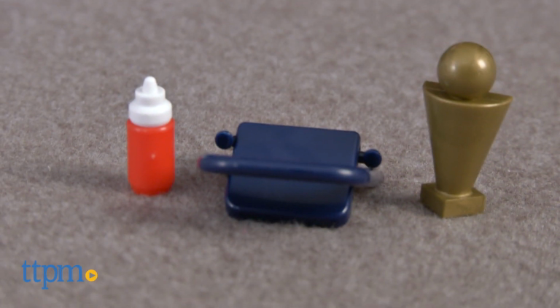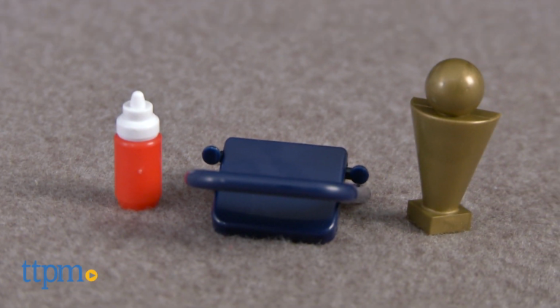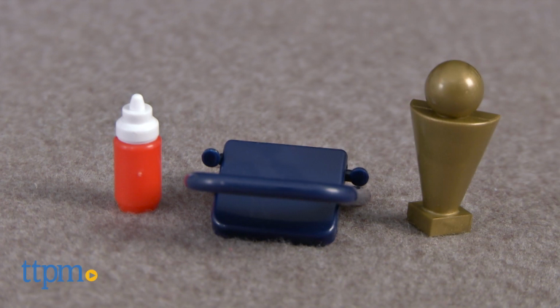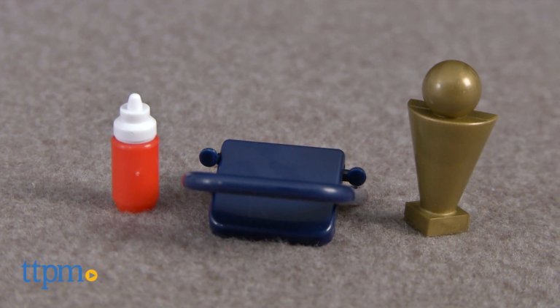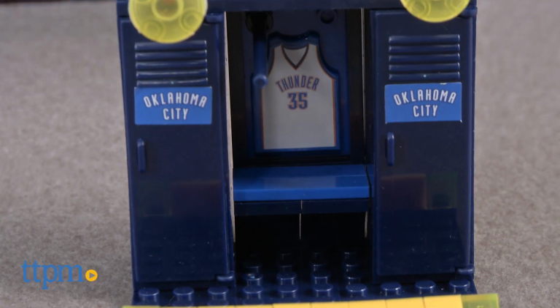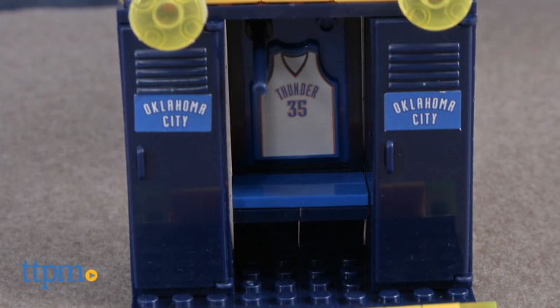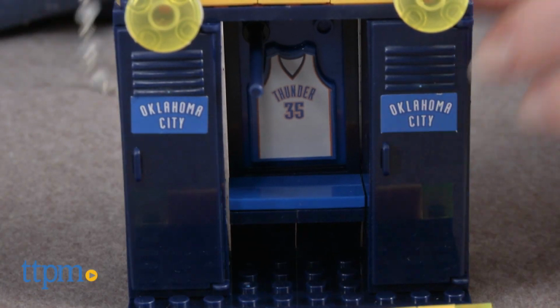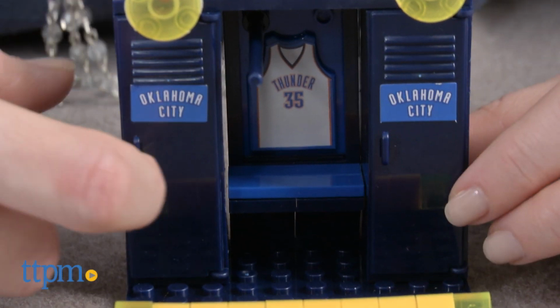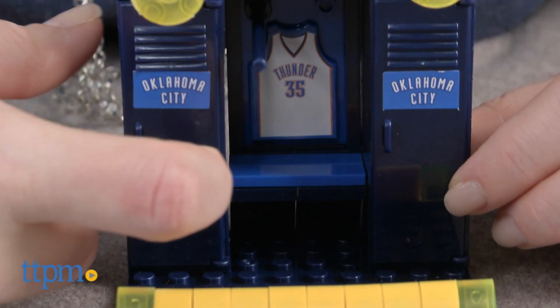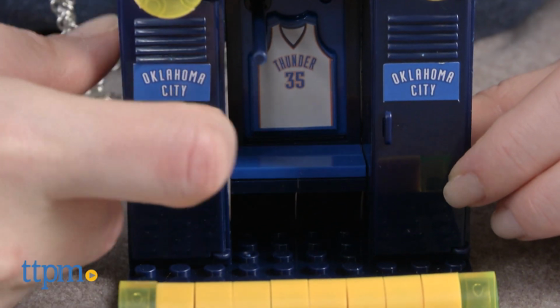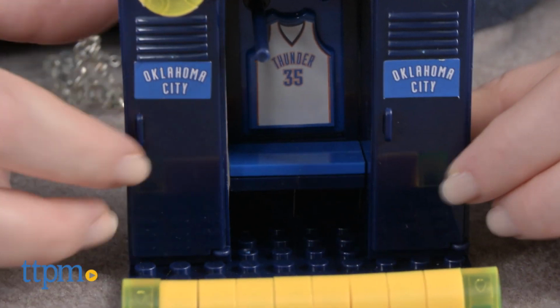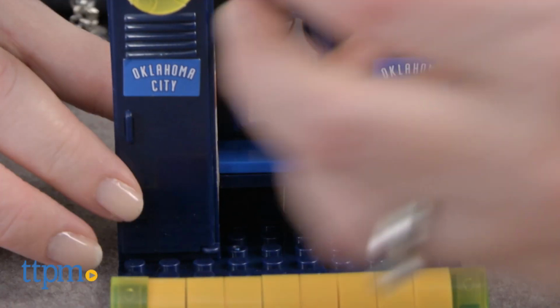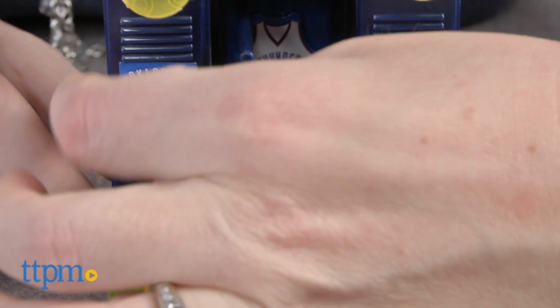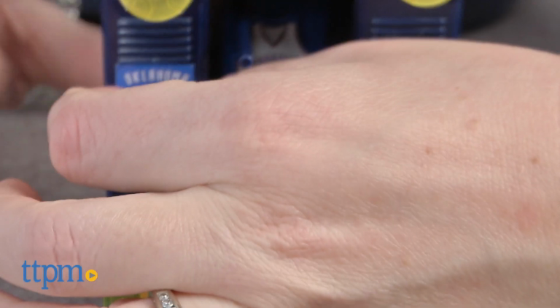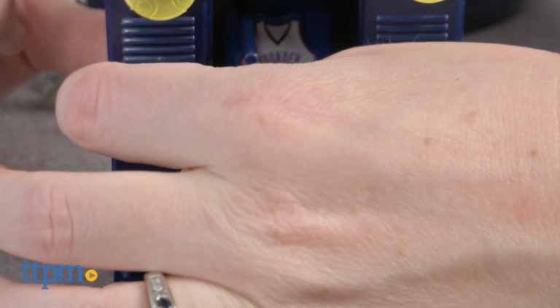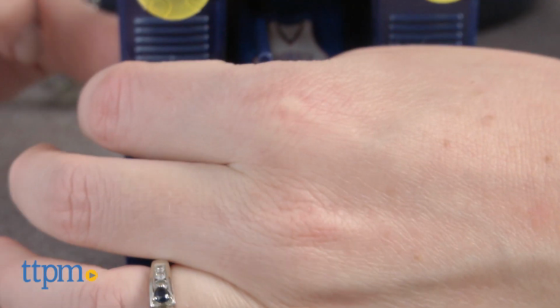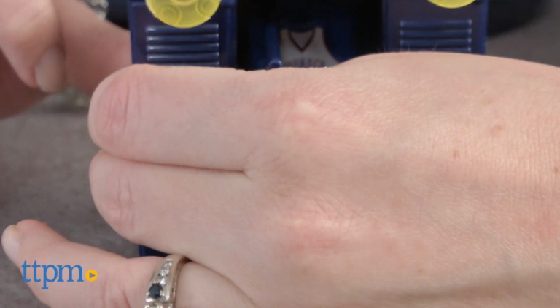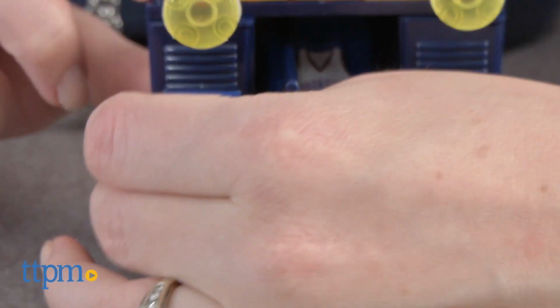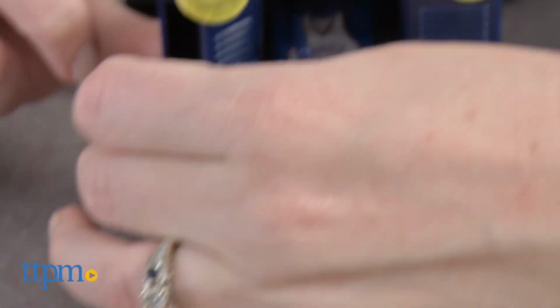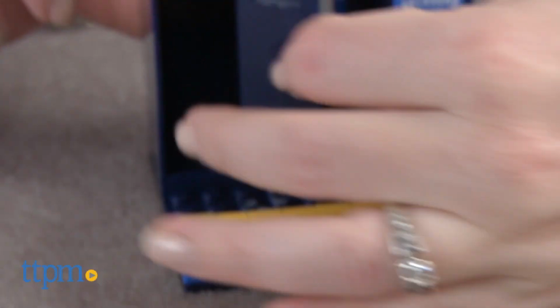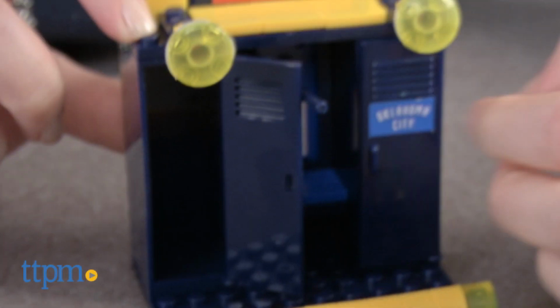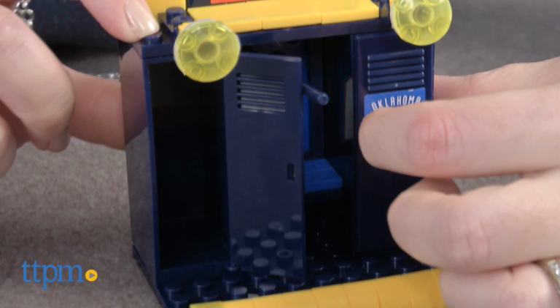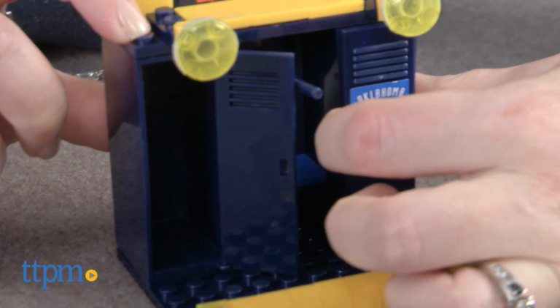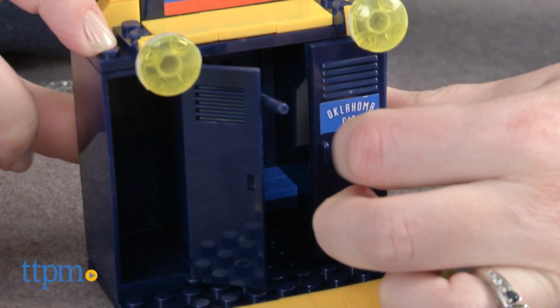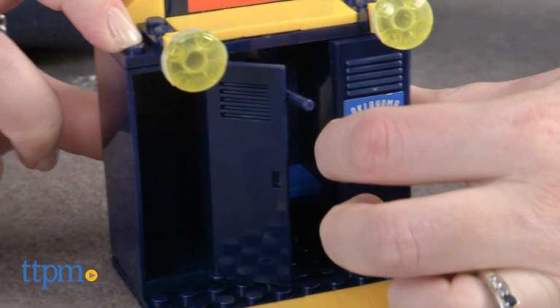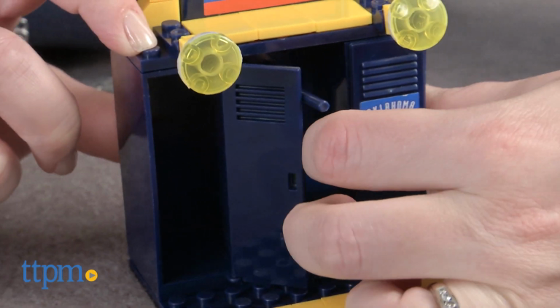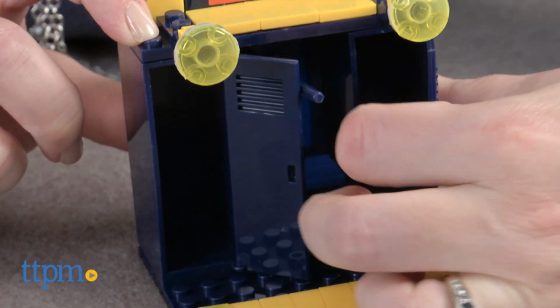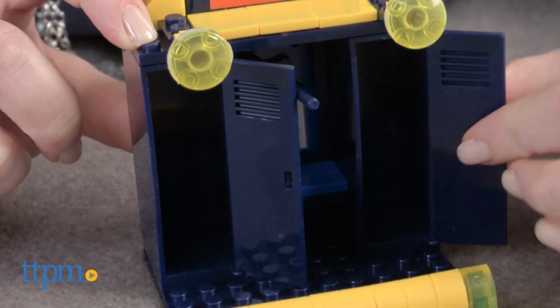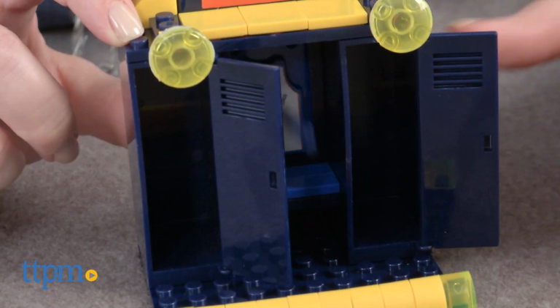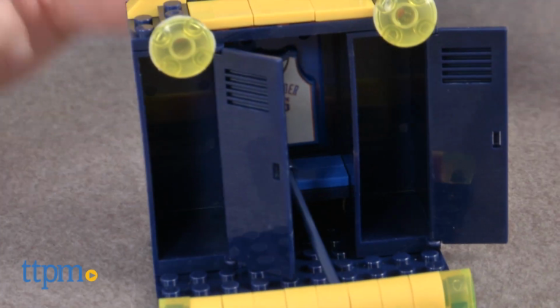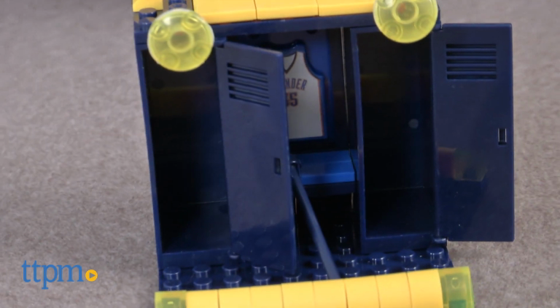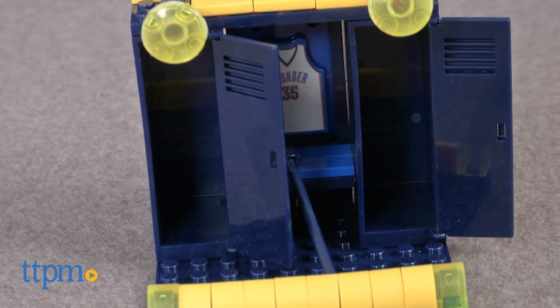The locker has two opening and closing doors and a player nameplate. It took us 8 minutes to put together this set and the instructions were easy to follow.